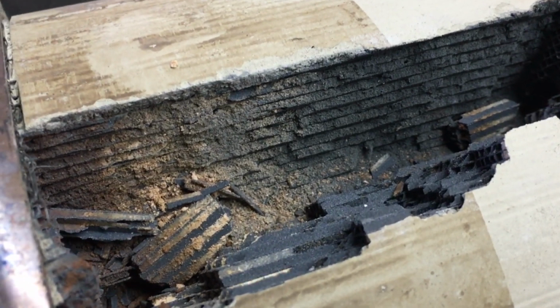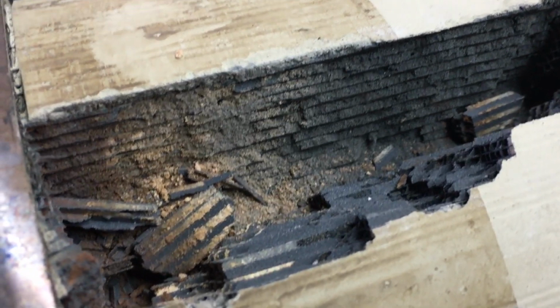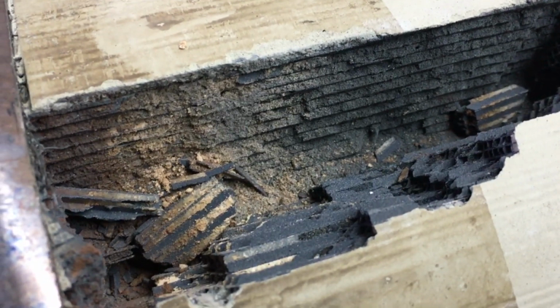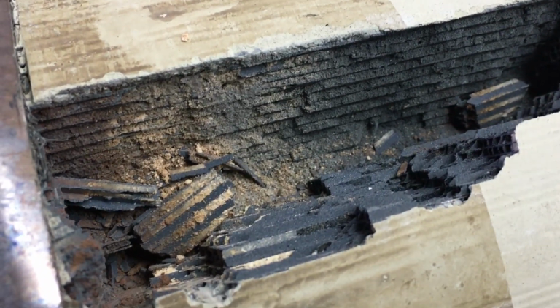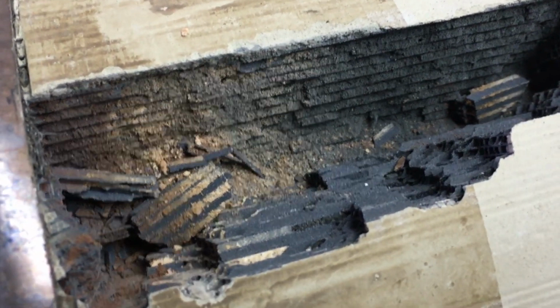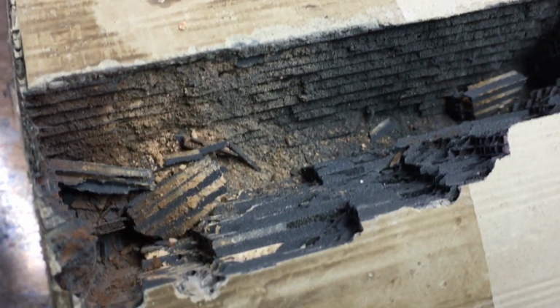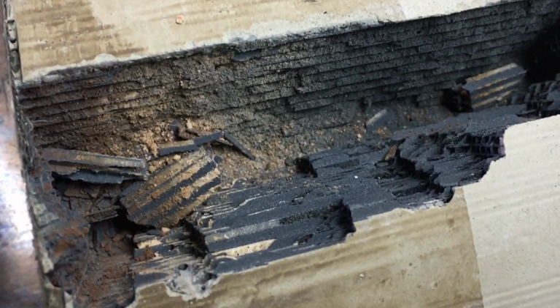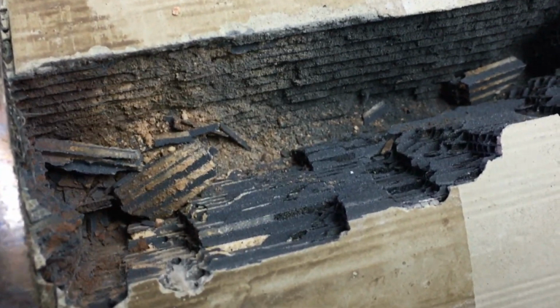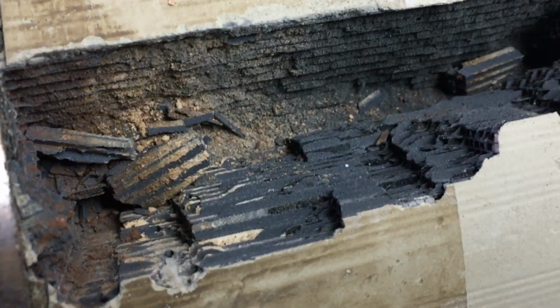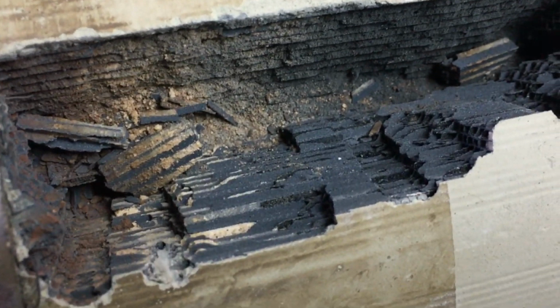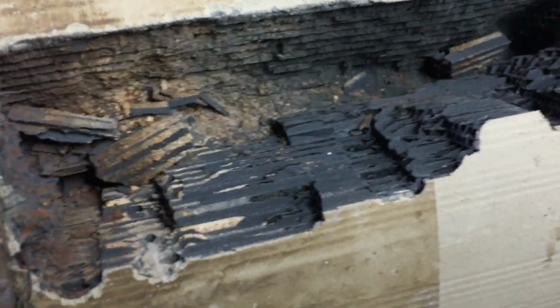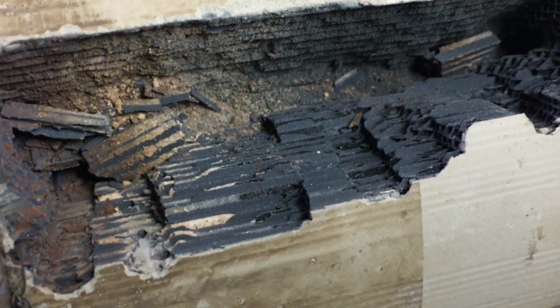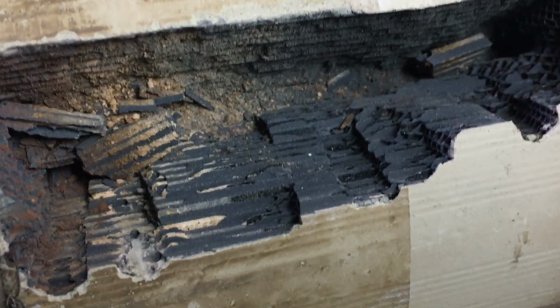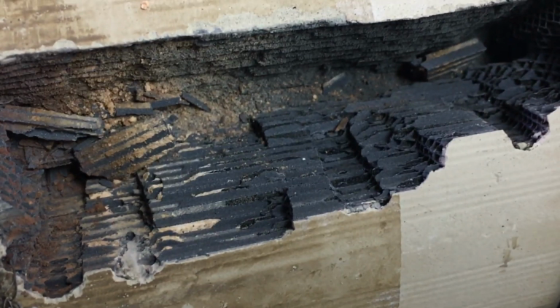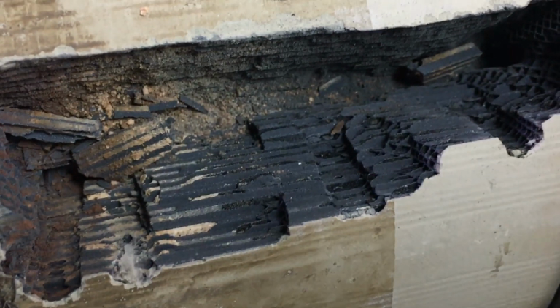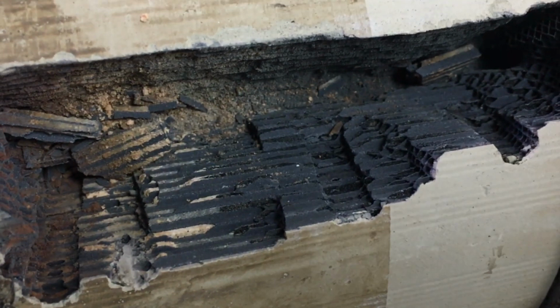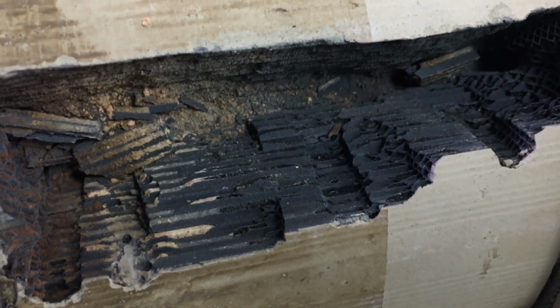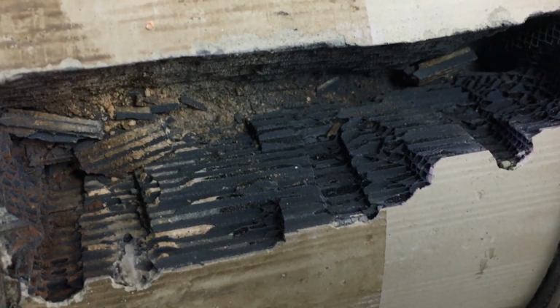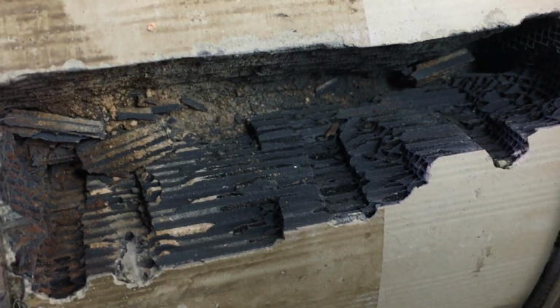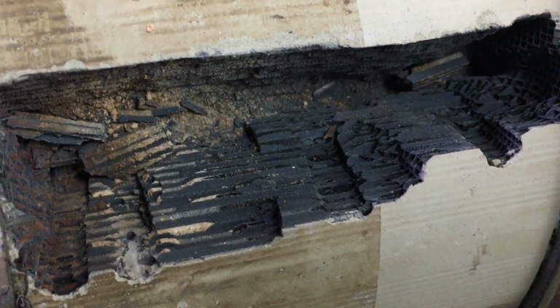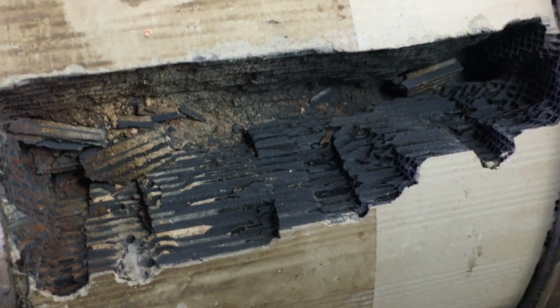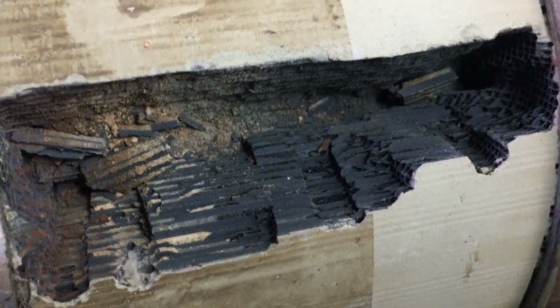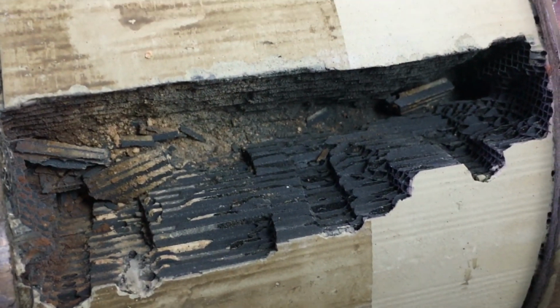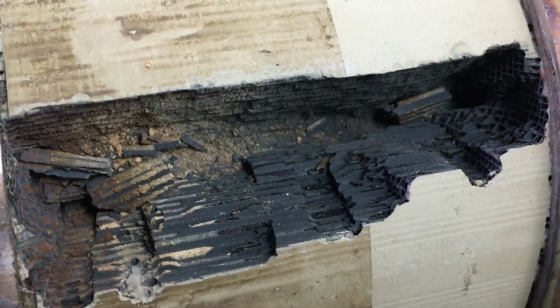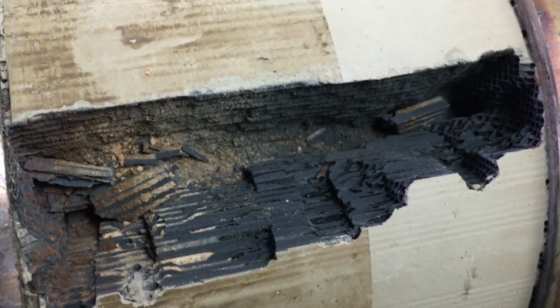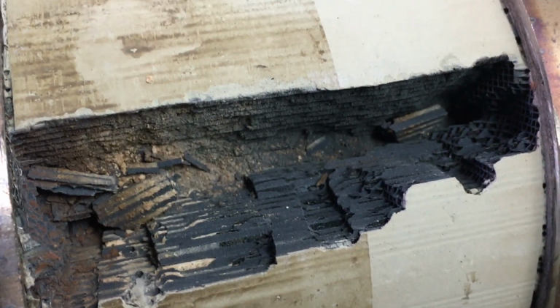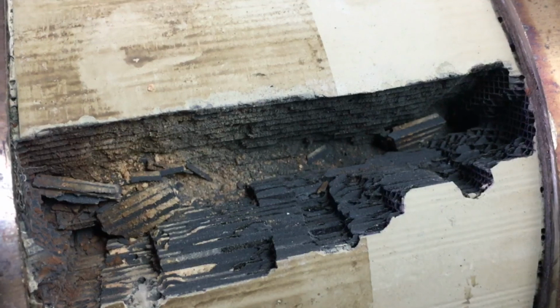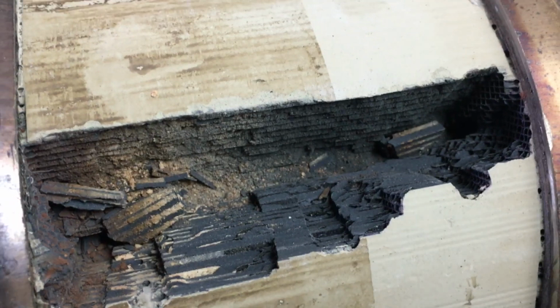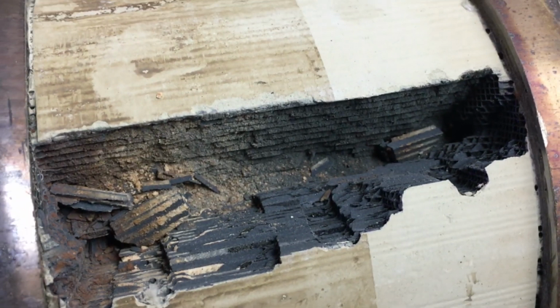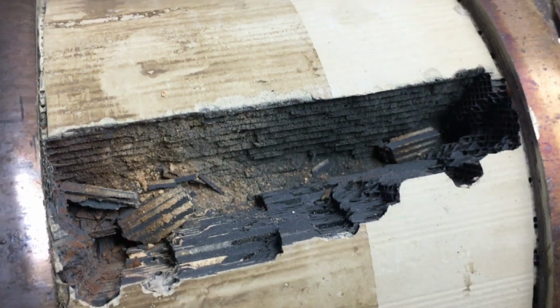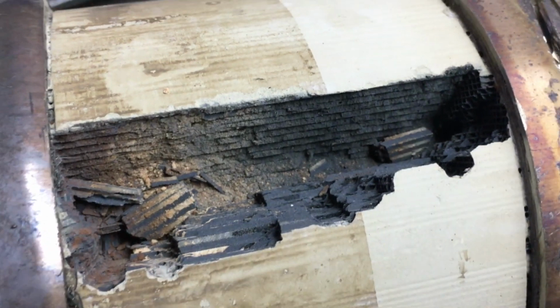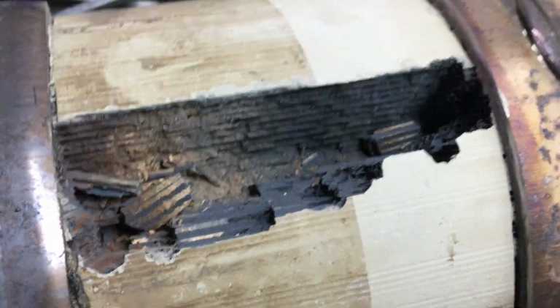Exhaust could not escape anymore through the DPF and engine faults appeared together with loss of power. The DPF is located at the beginning of the exhaust and it shares the same room with the catalytic converter.